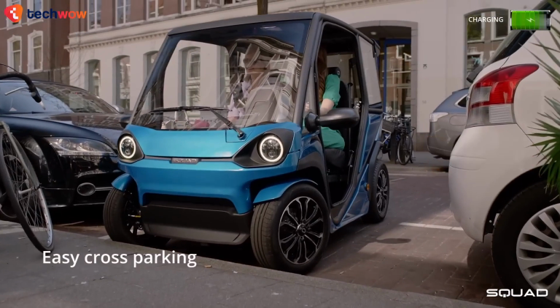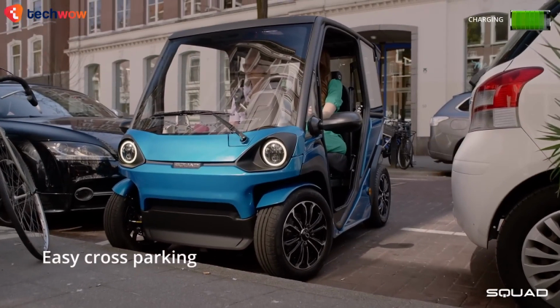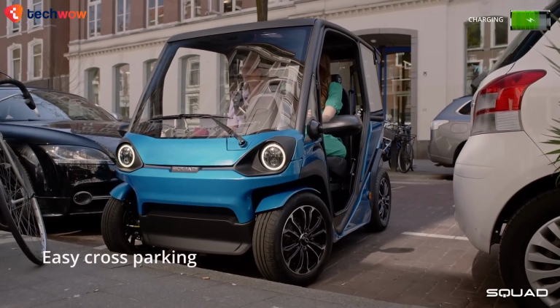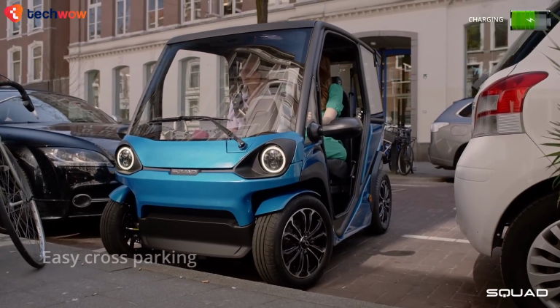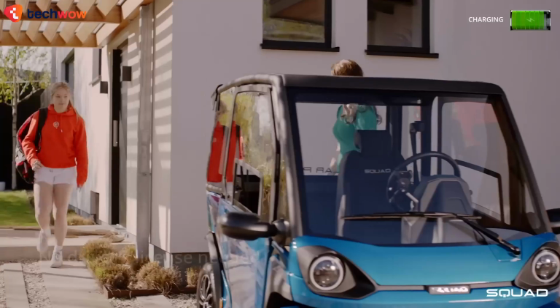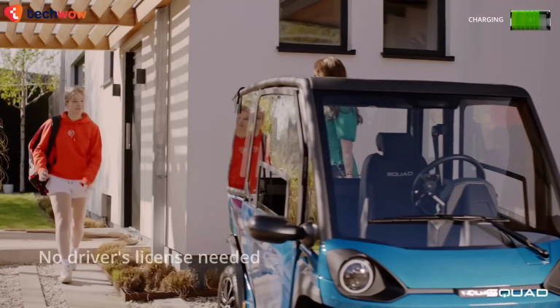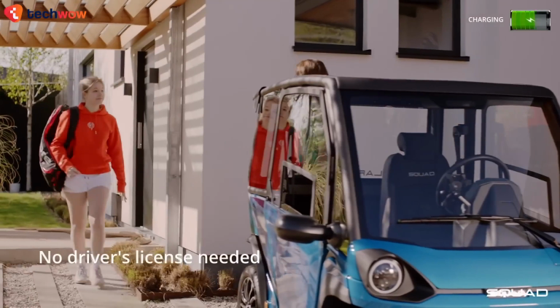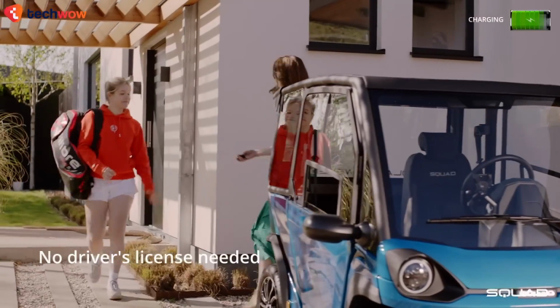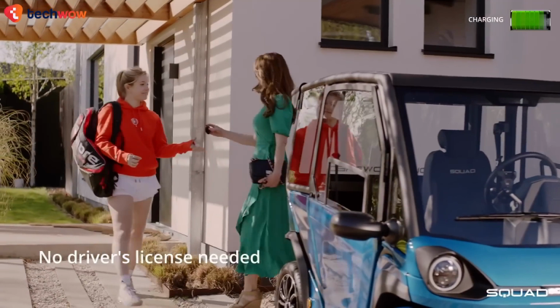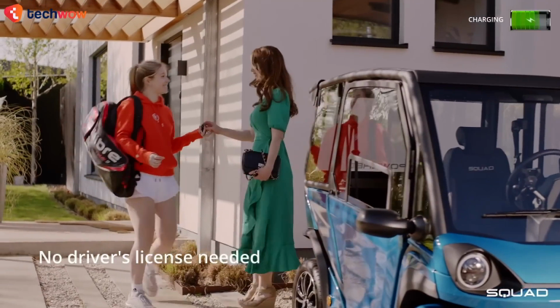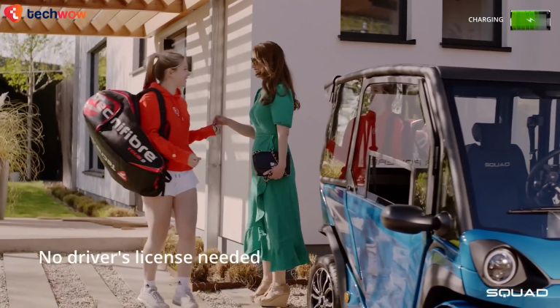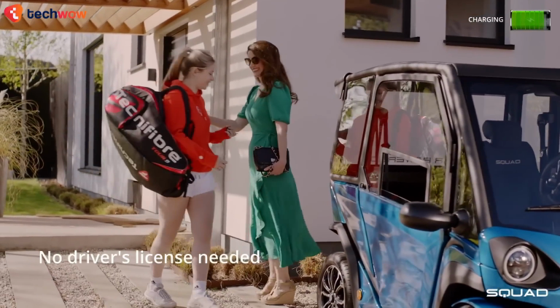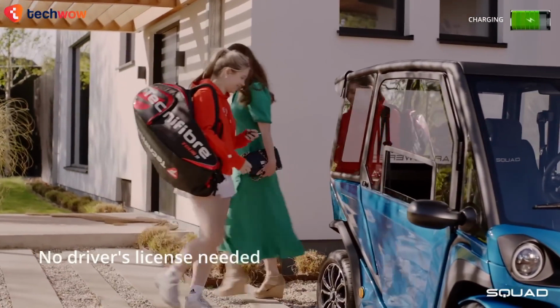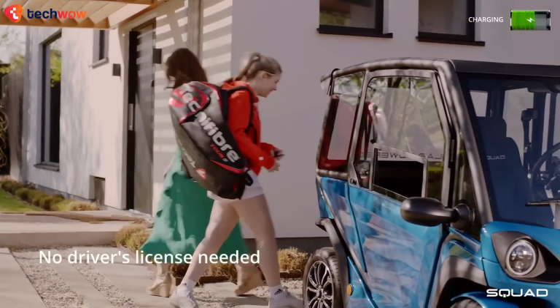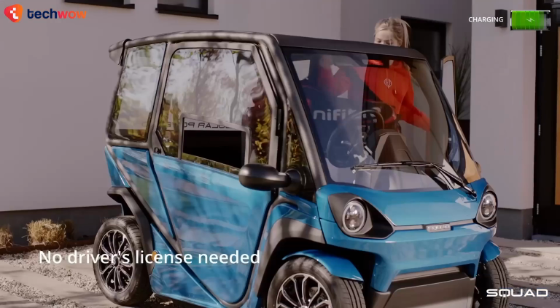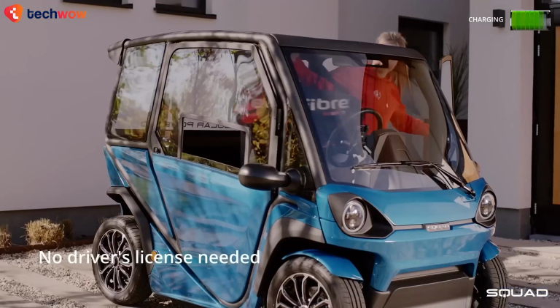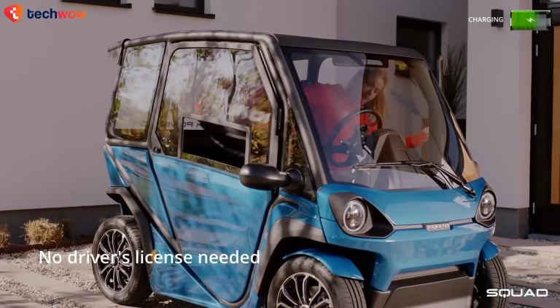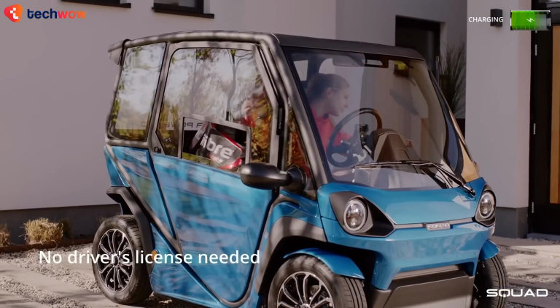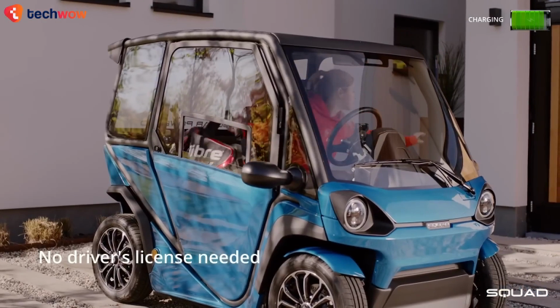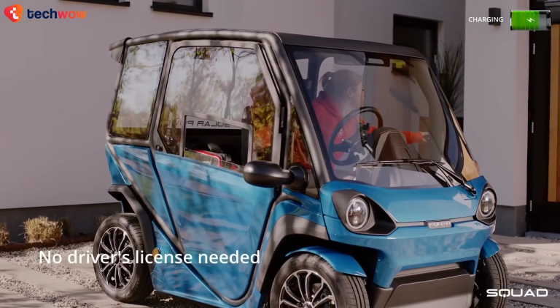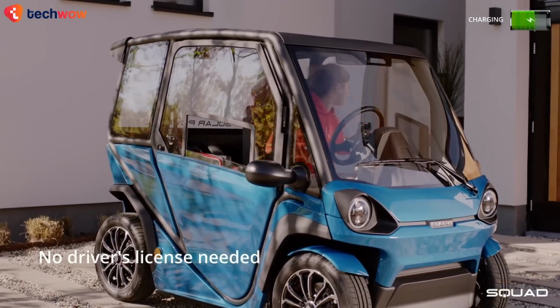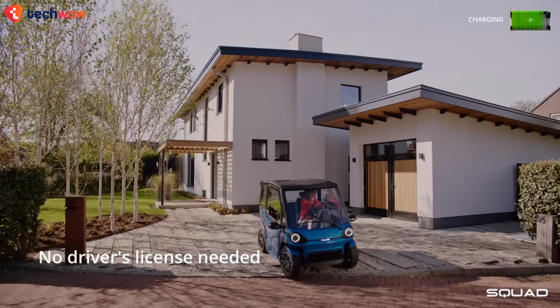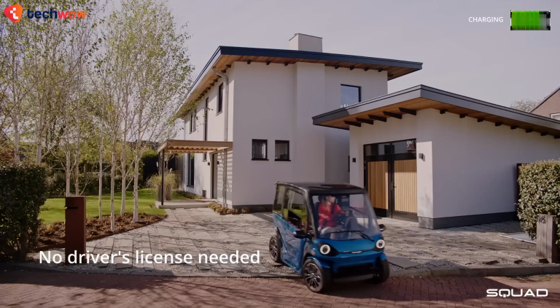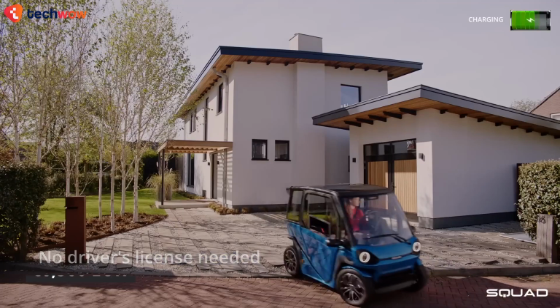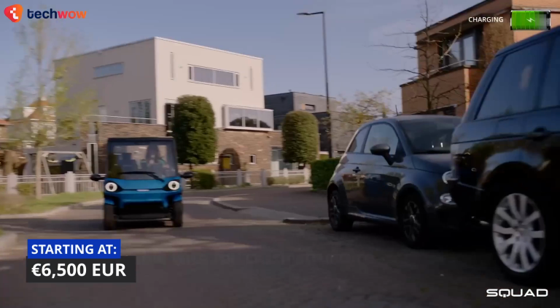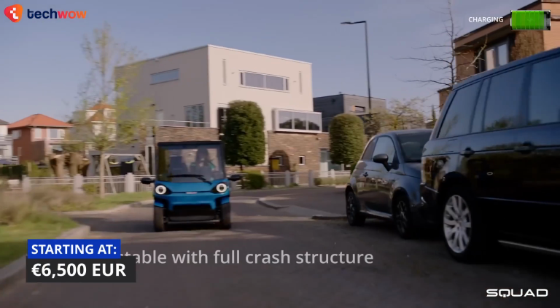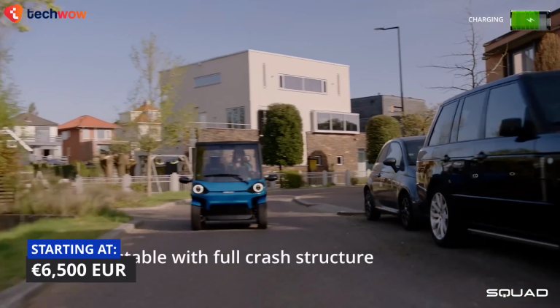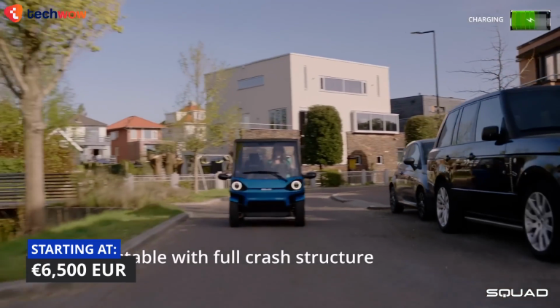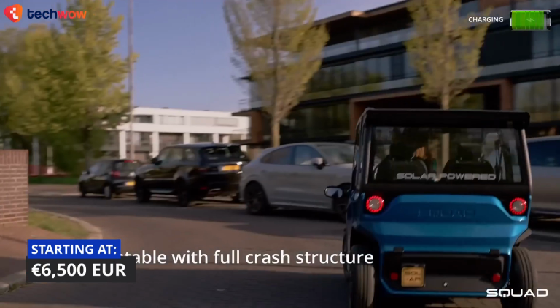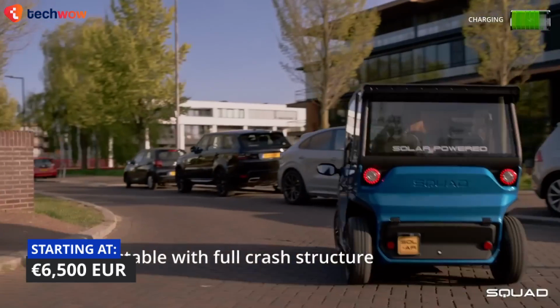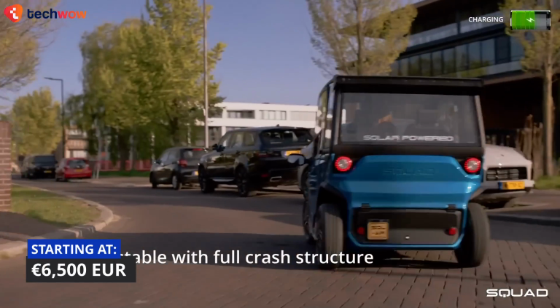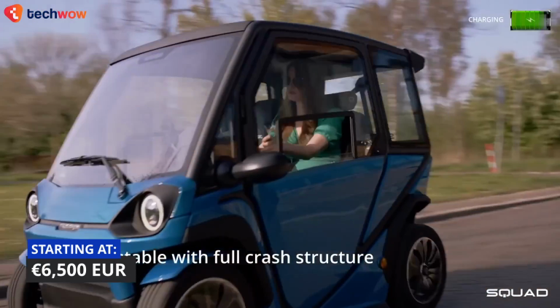It can reach speeds of up to 45 kilometers an hour, which is decent. Plus, this makes it so that you don't even need a license to drive one. Prices start at $6,500 US dollars.